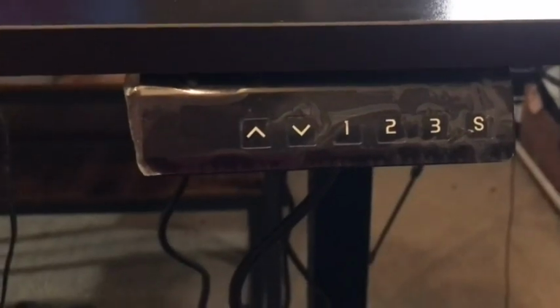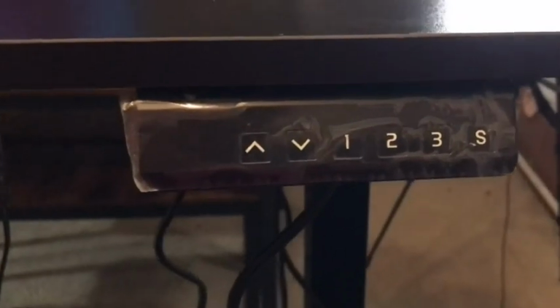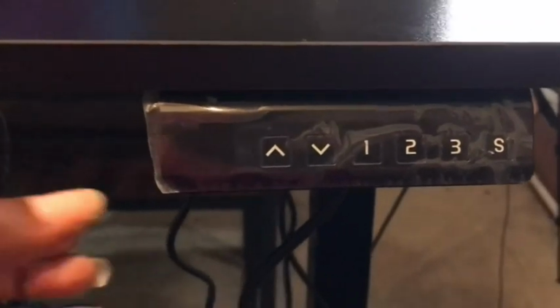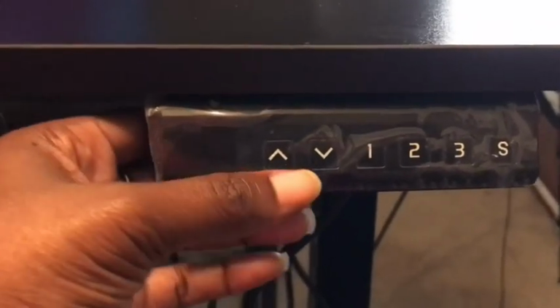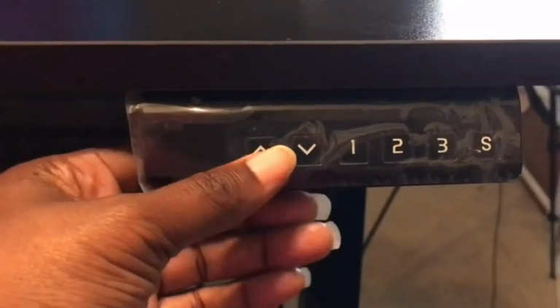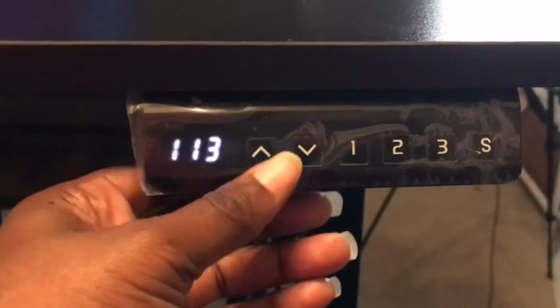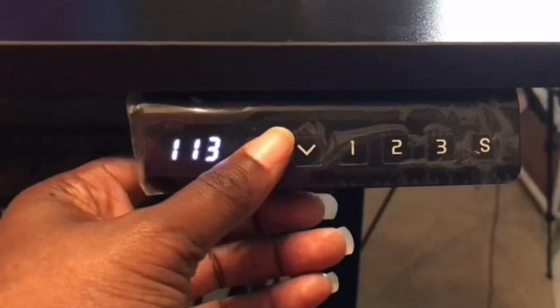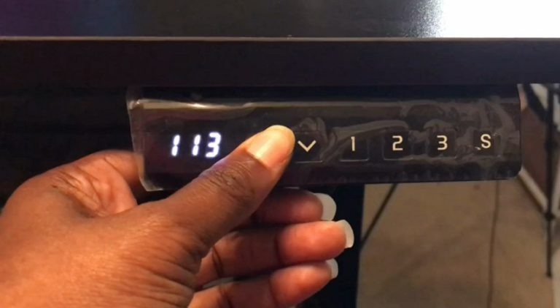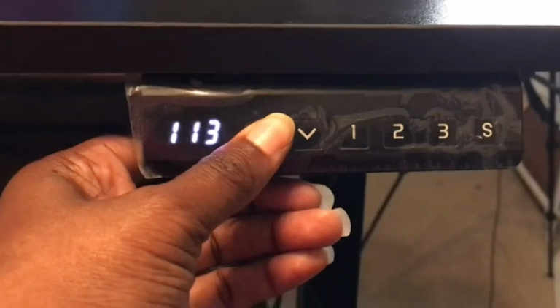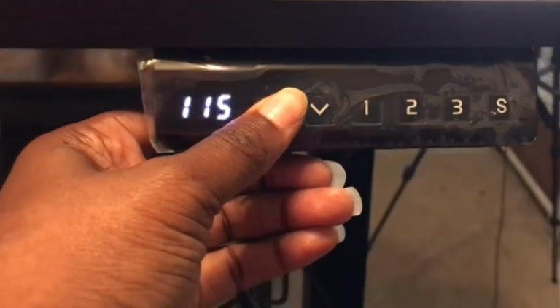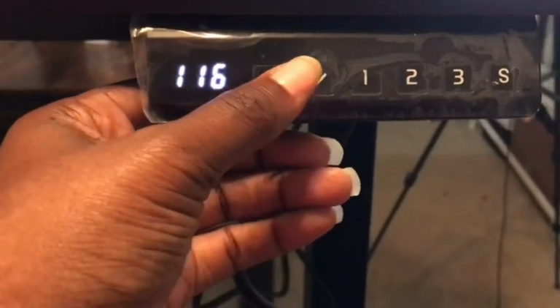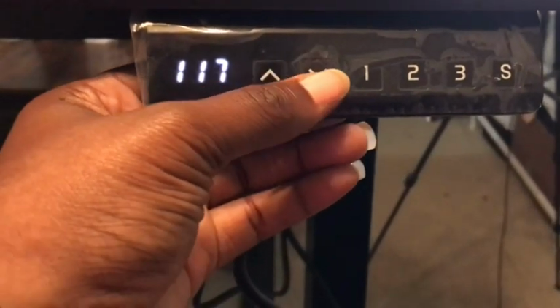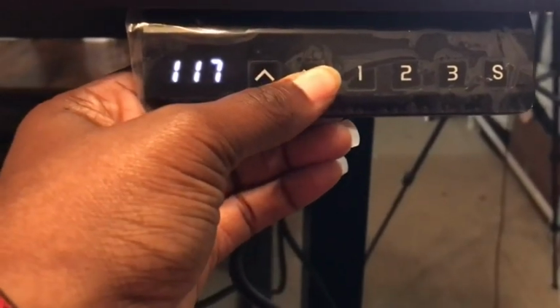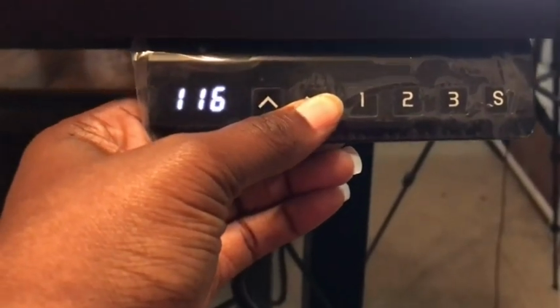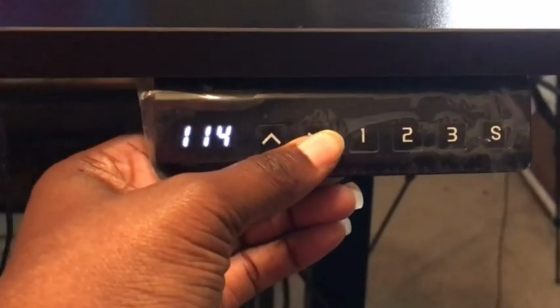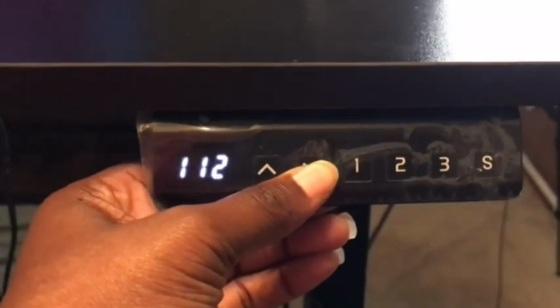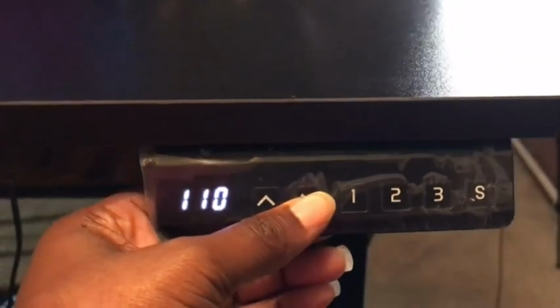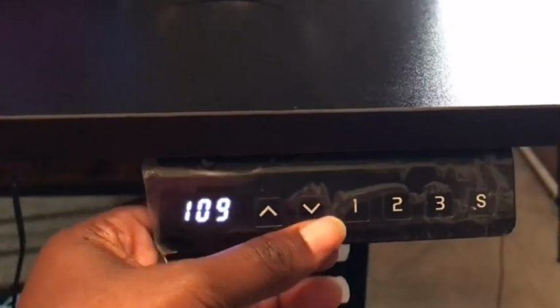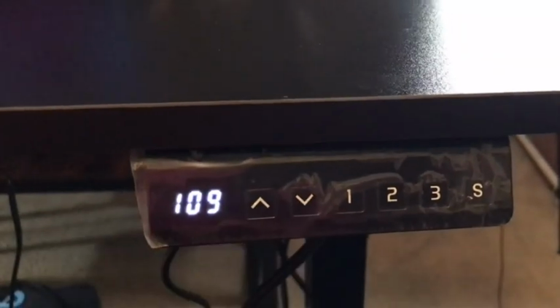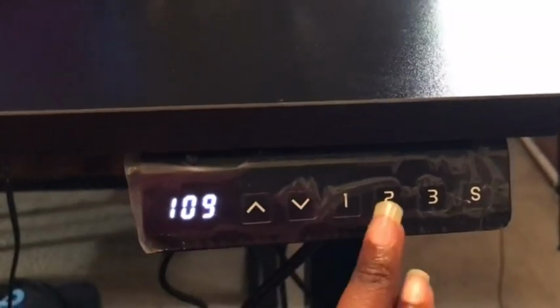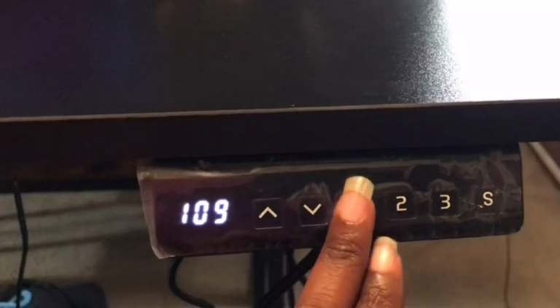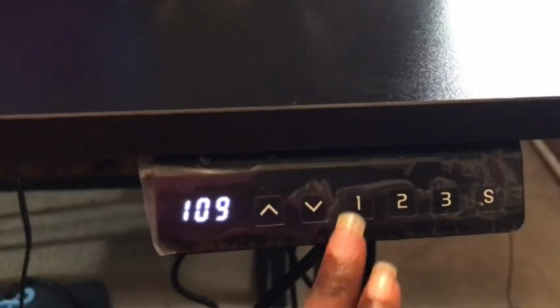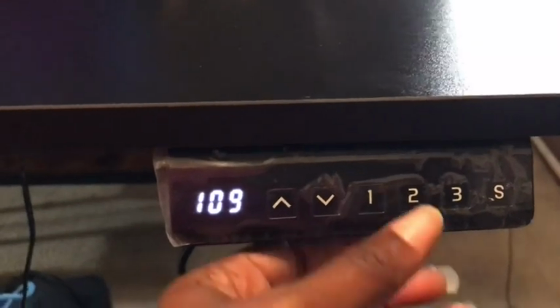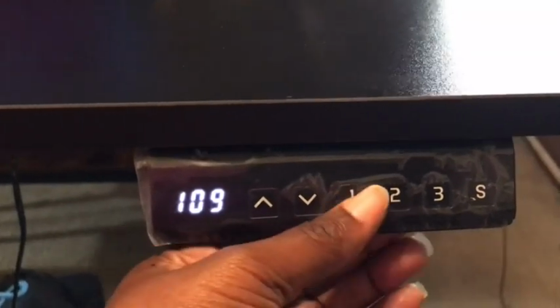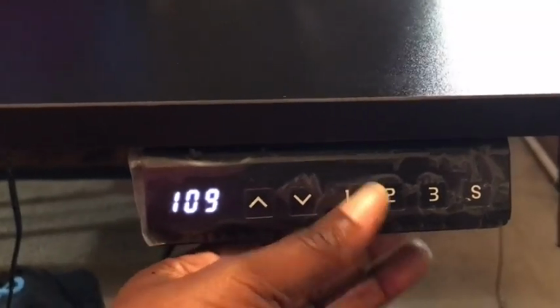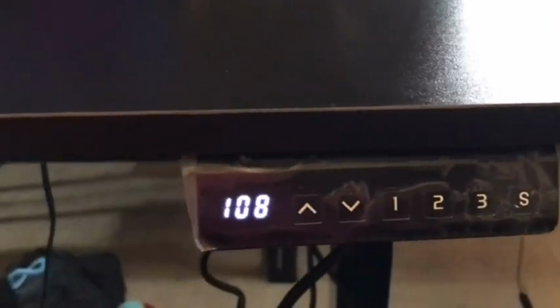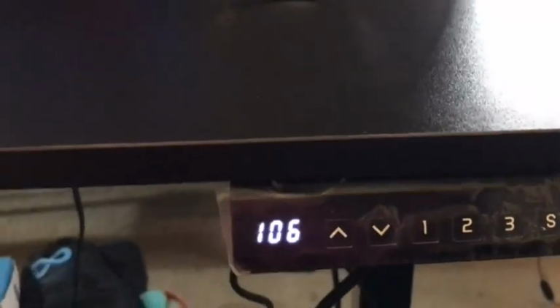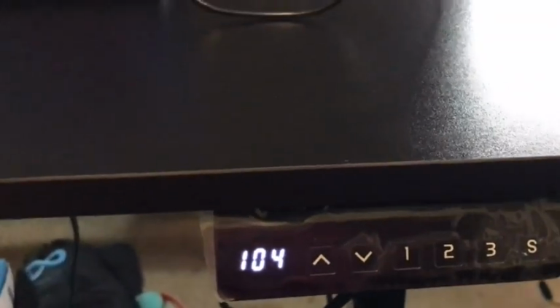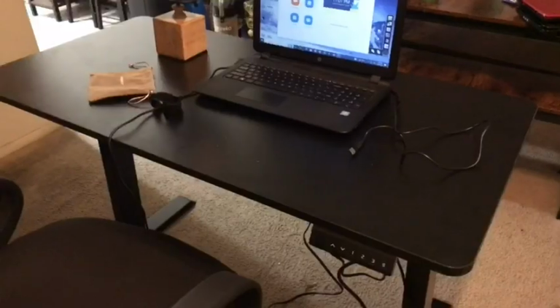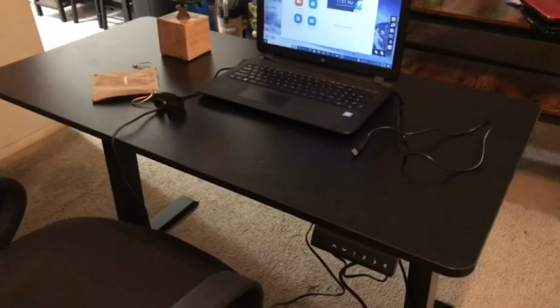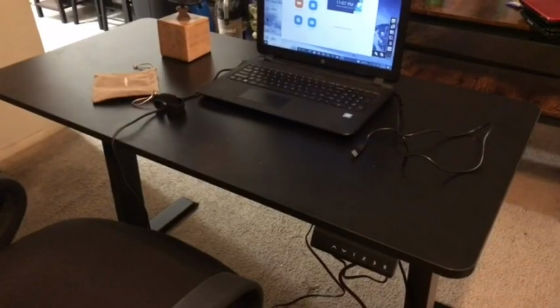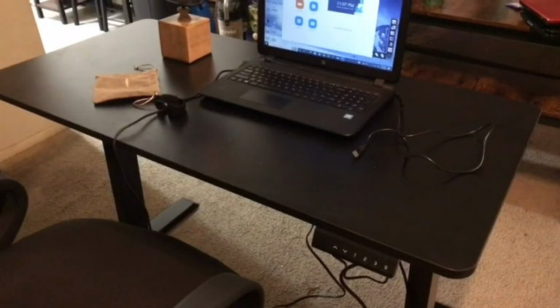This is your digital control panel, which allows you to adjust the height of your standing desk. You can do so manually, or there are three options where you can save your favorite height to memory.